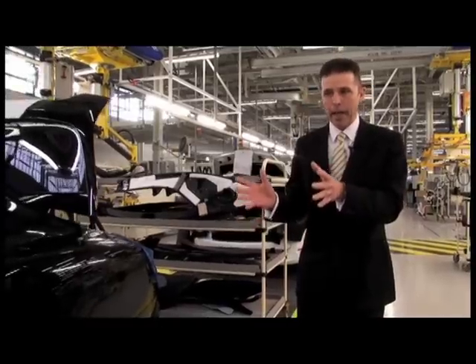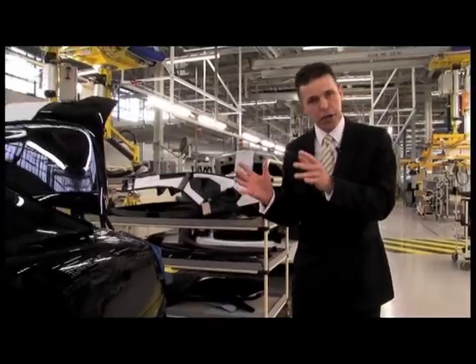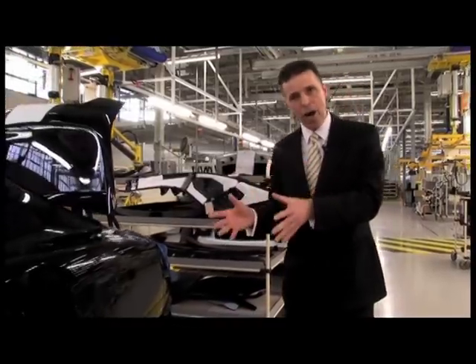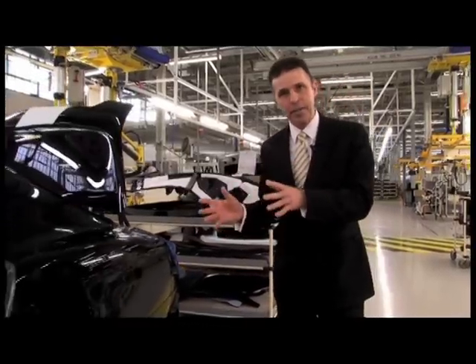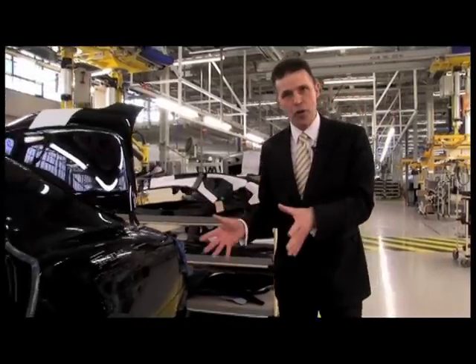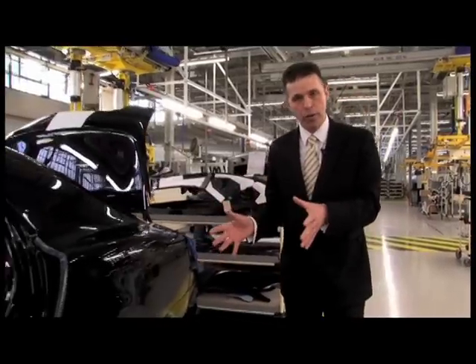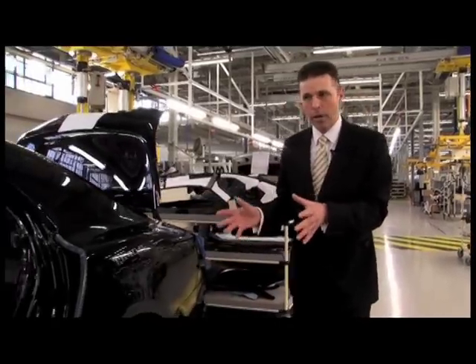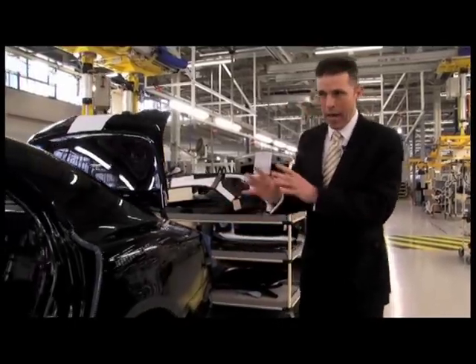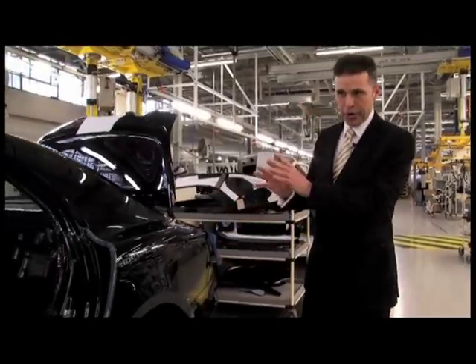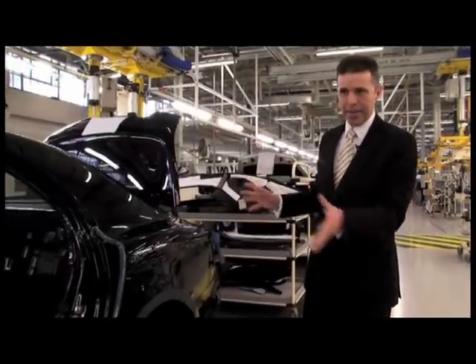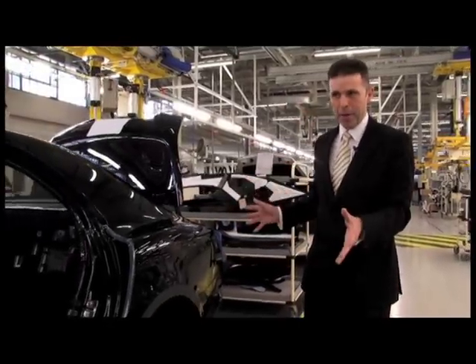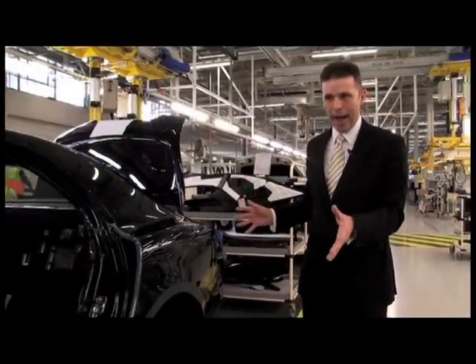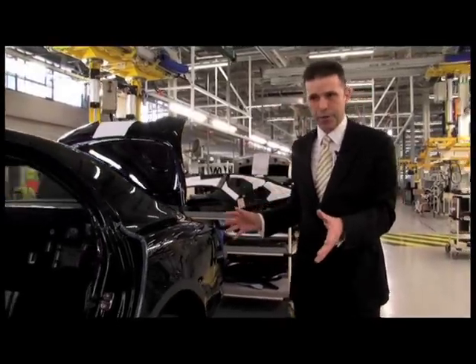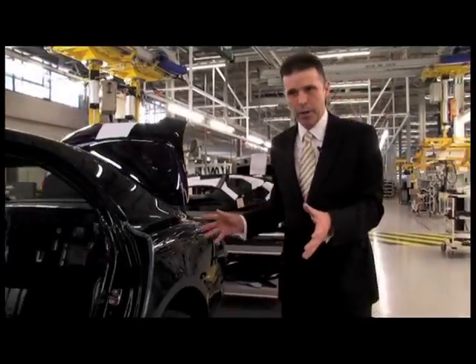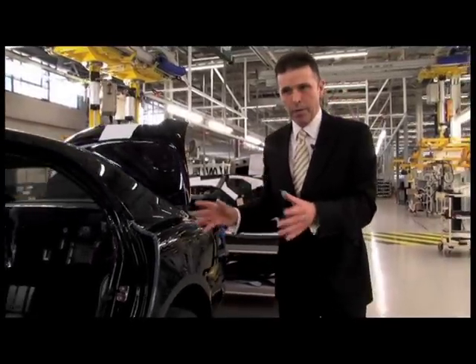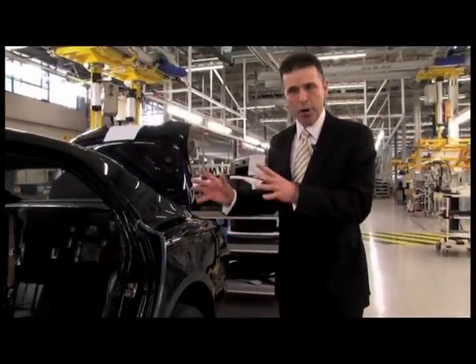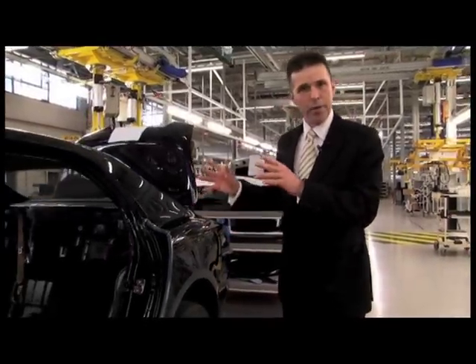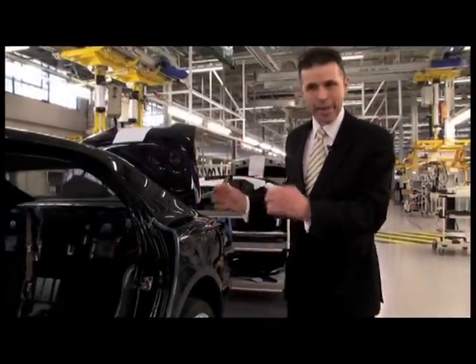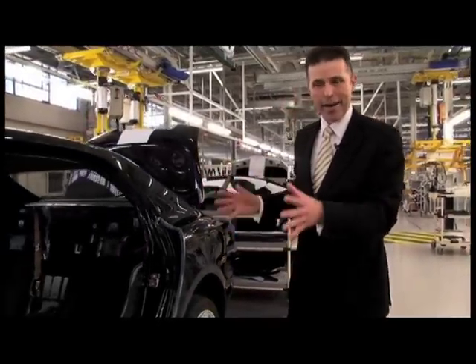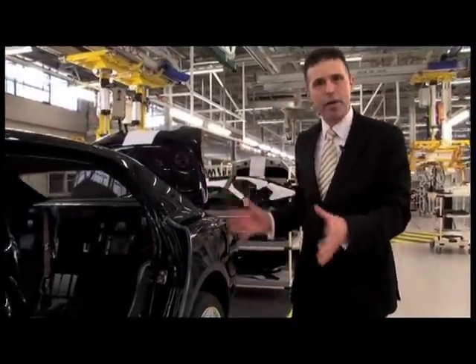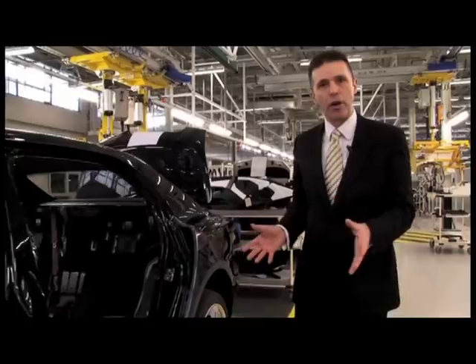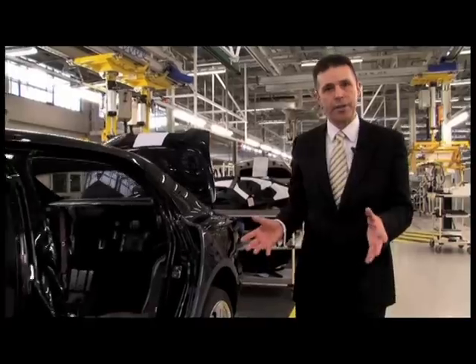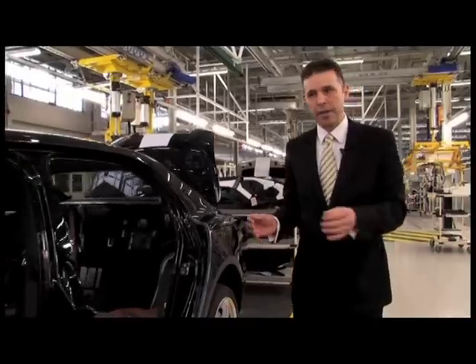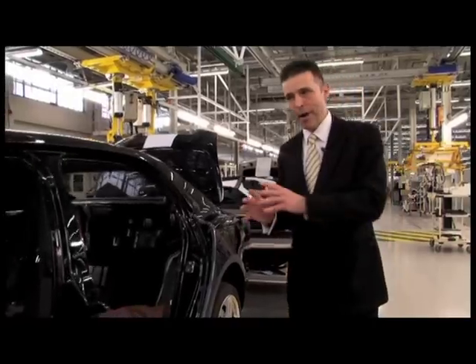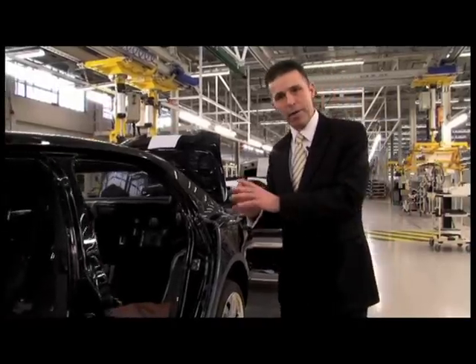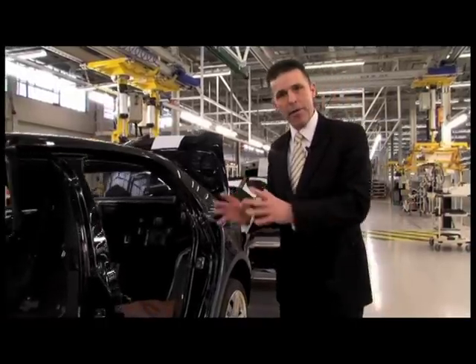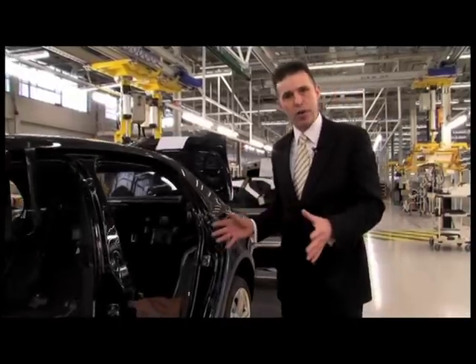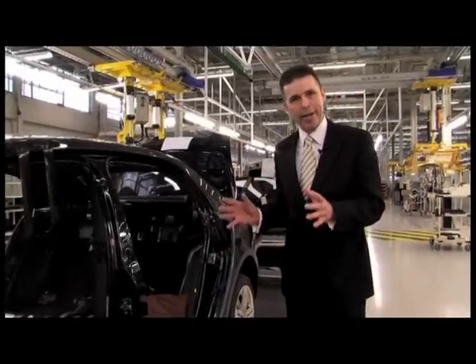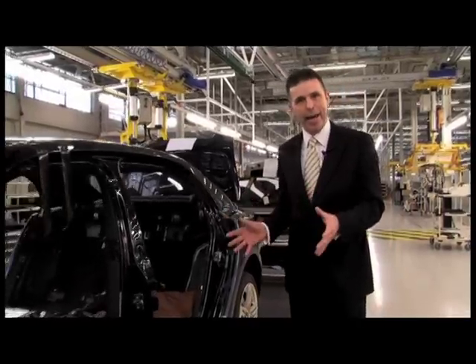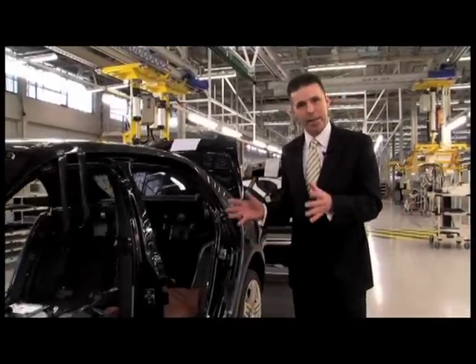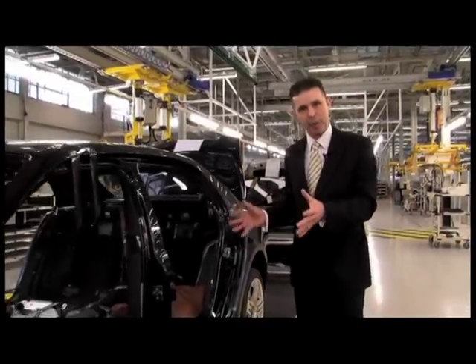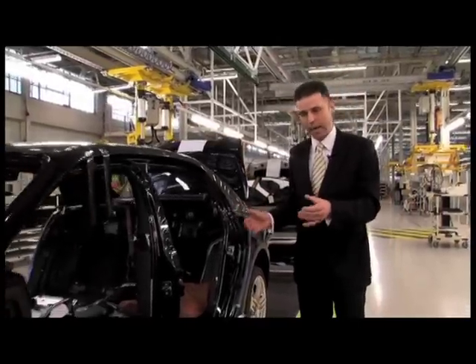Each car is individual, and you can see from the layout — from the point of view of interior and exterior colours — the amount of variation that we can get at this build stage.